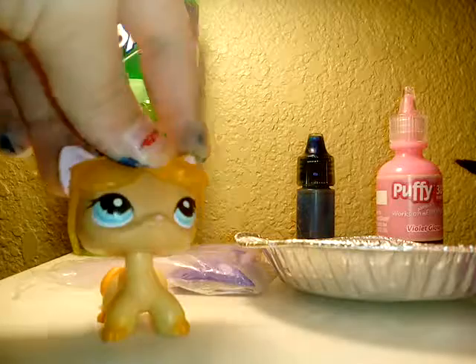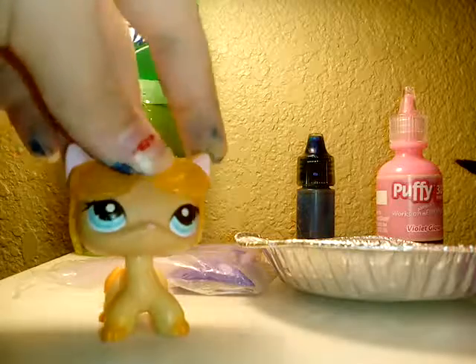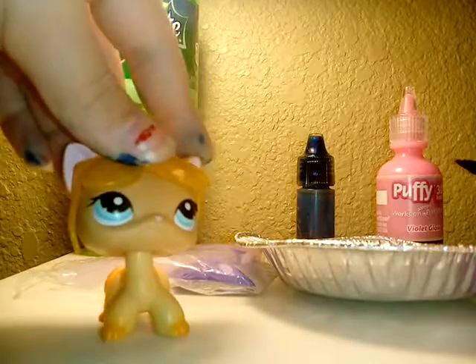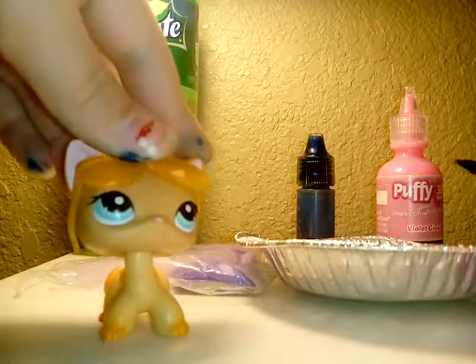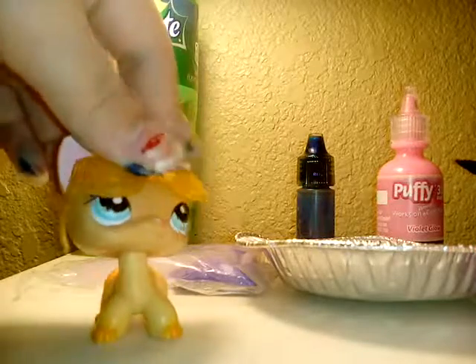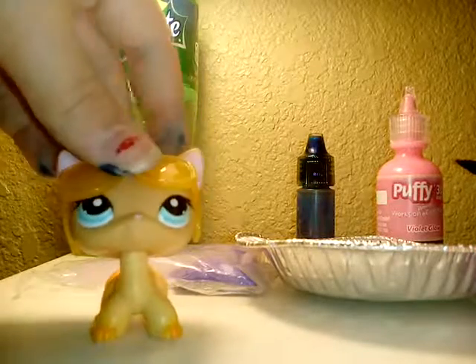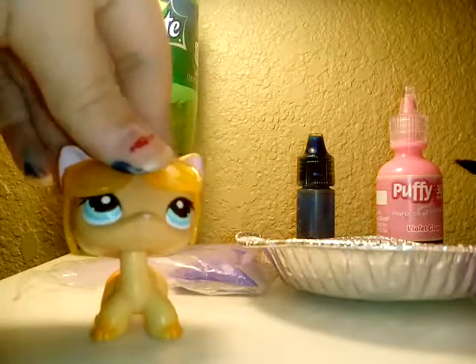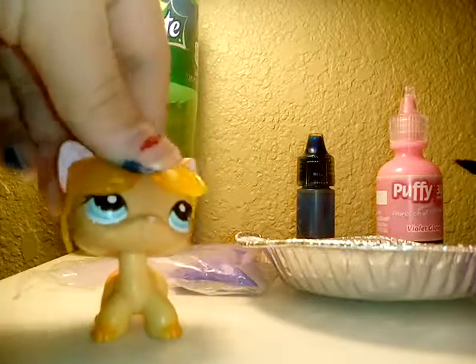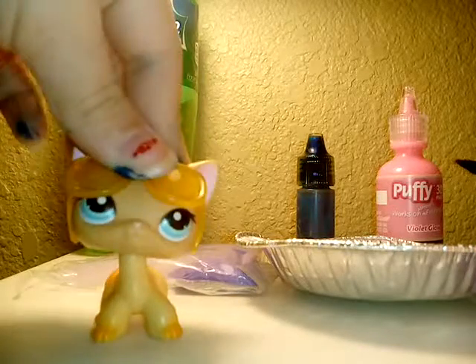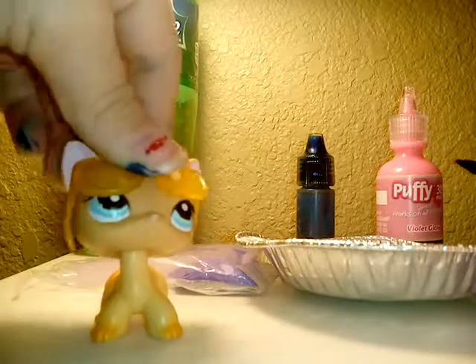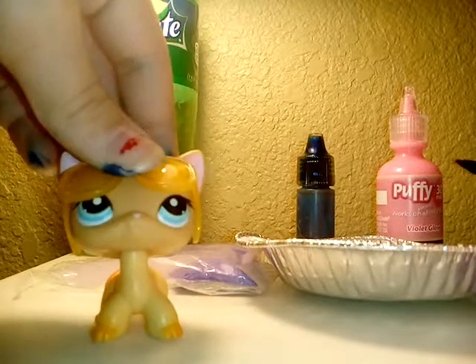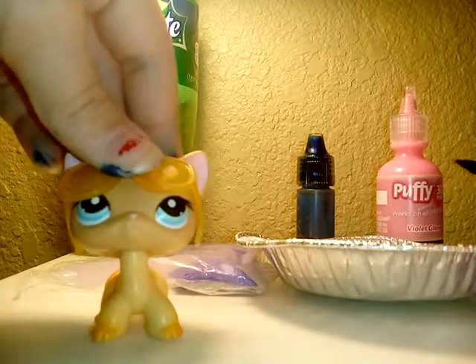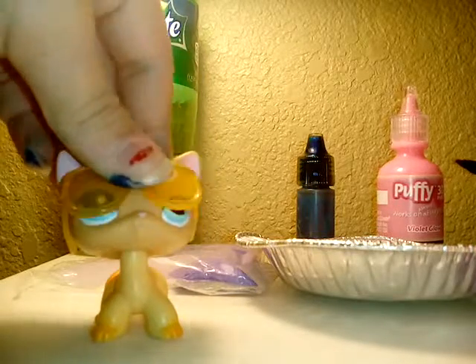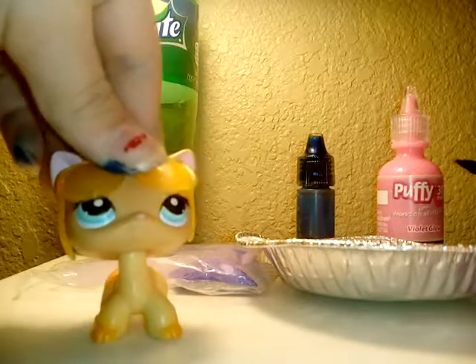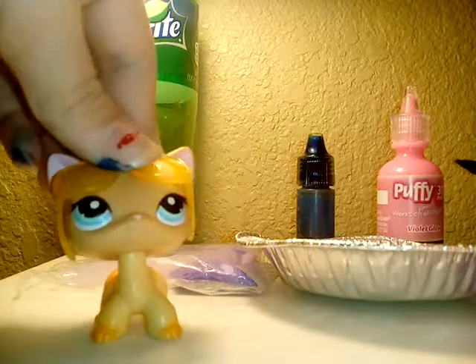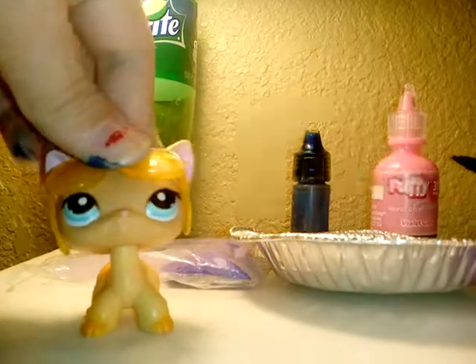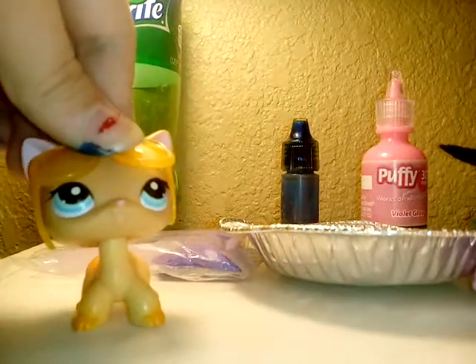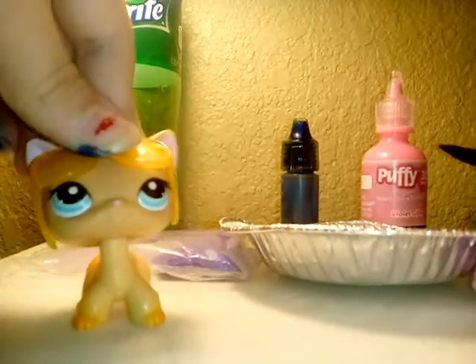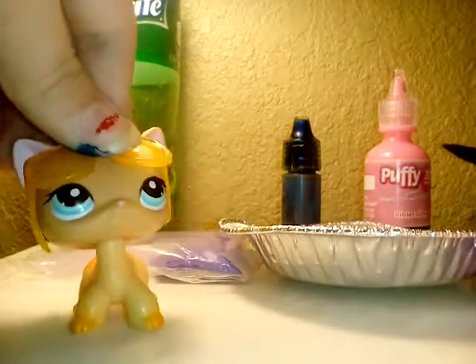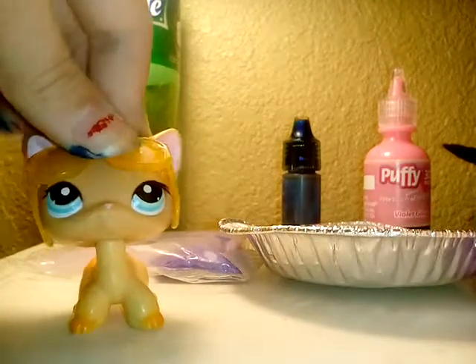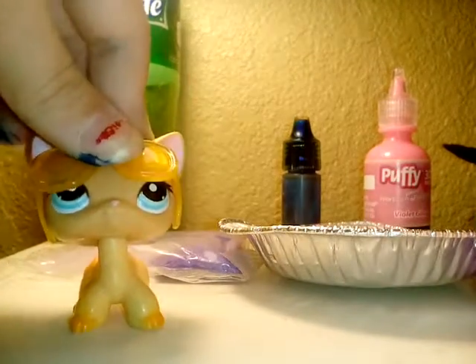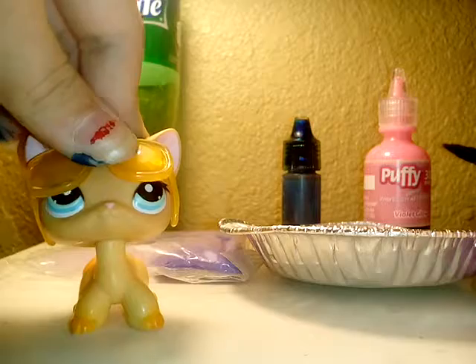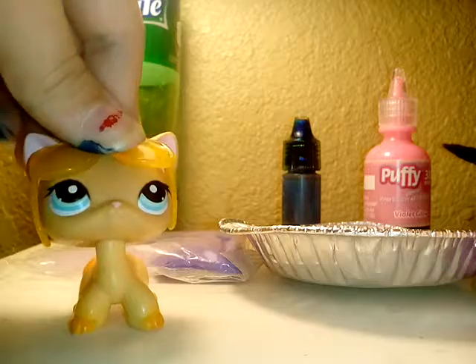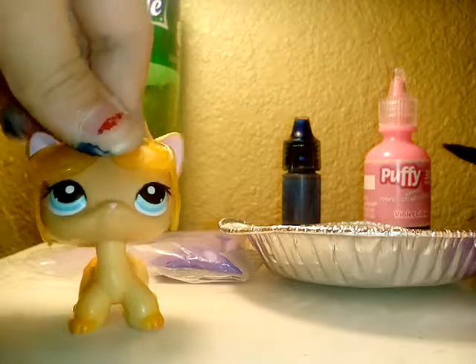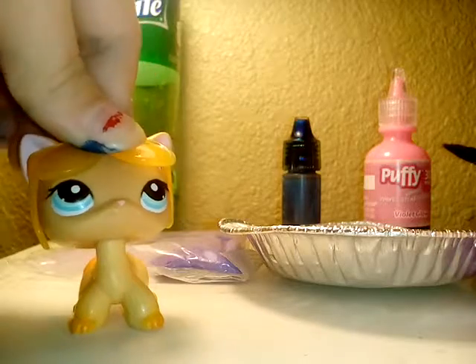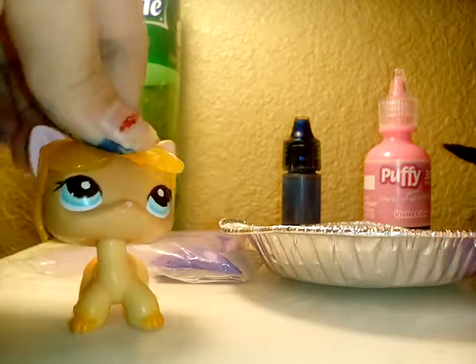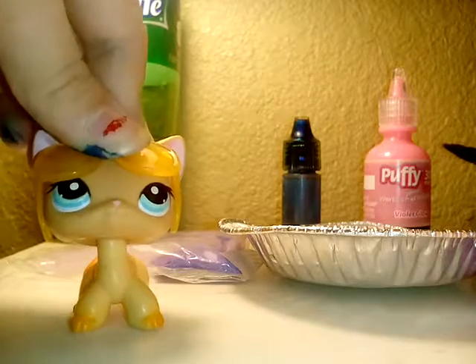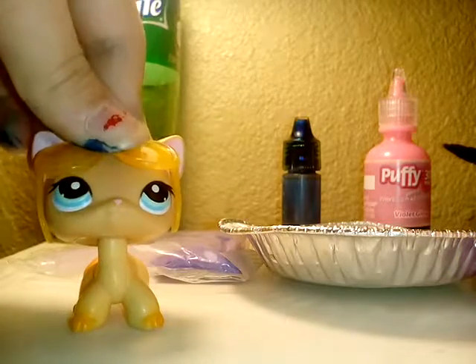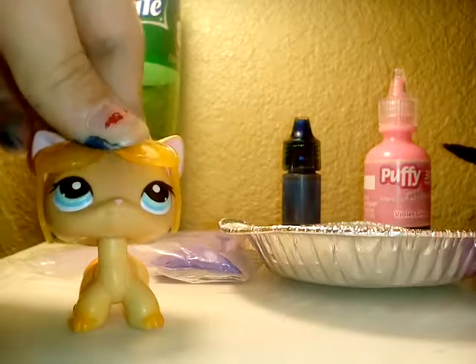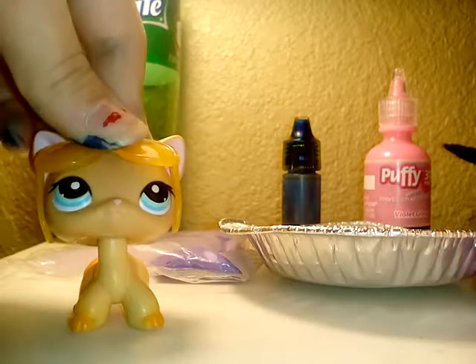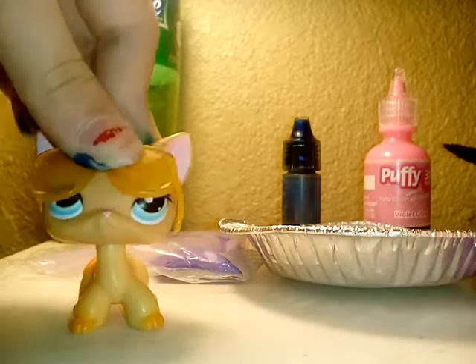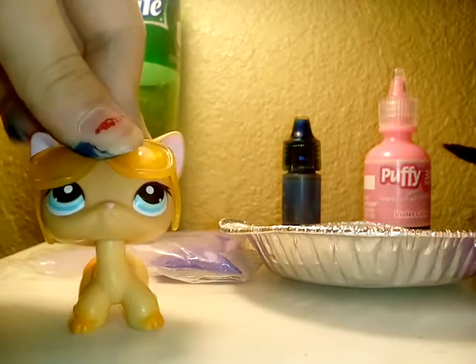Hey guys, welcome to a new video. Today we're going to be doing Science with Caitlin.